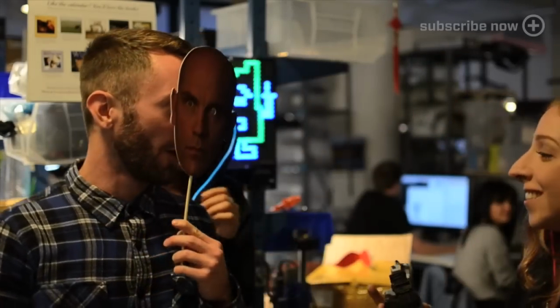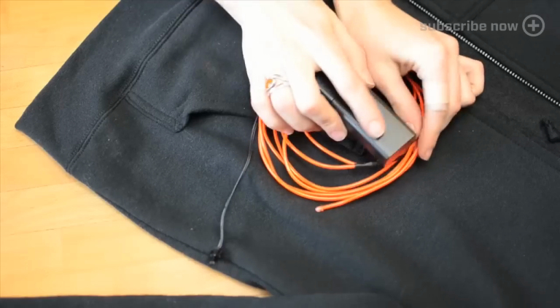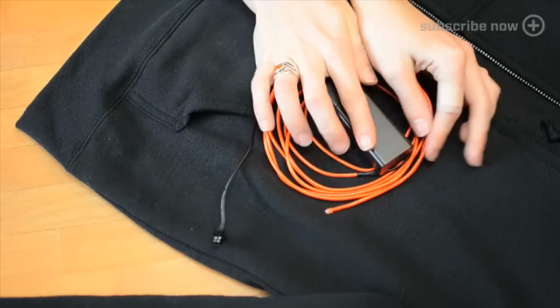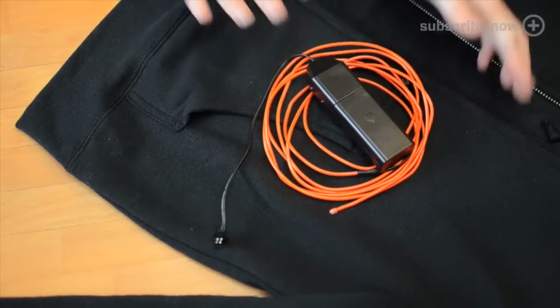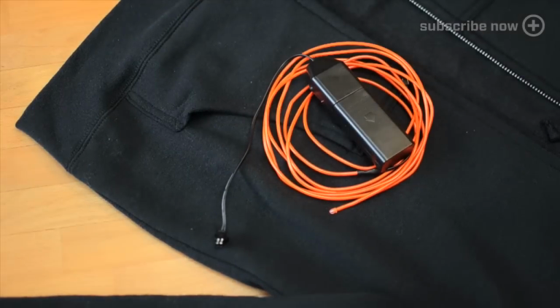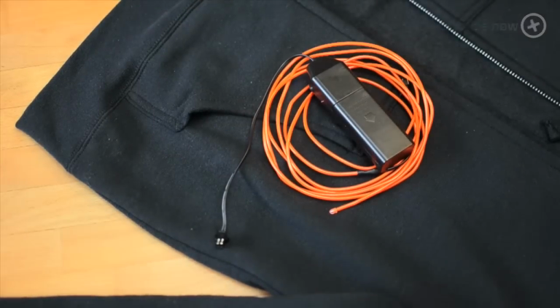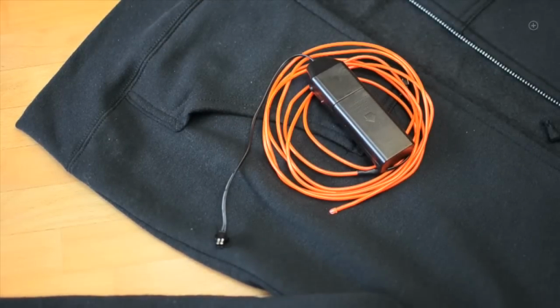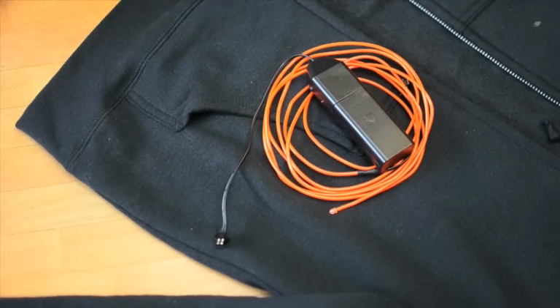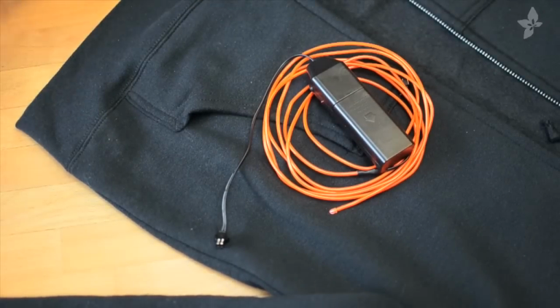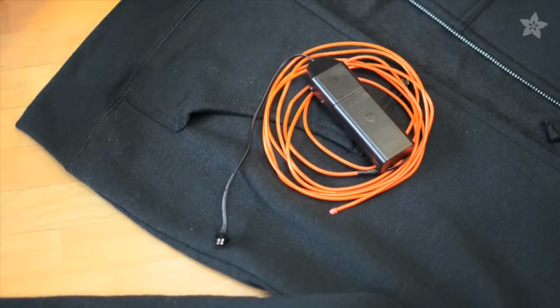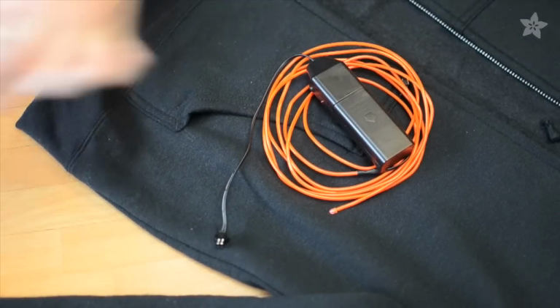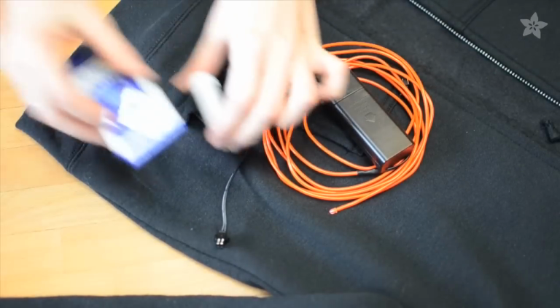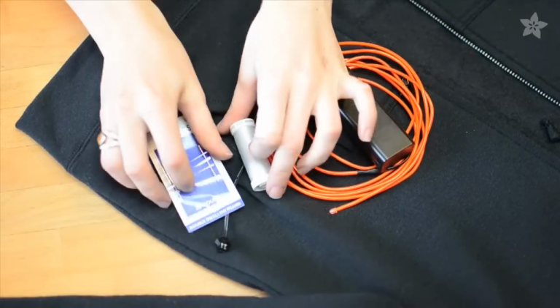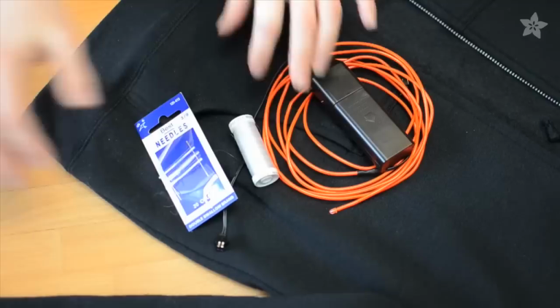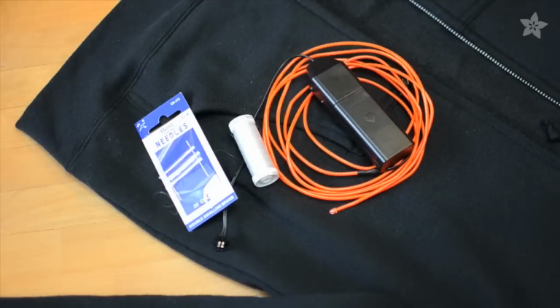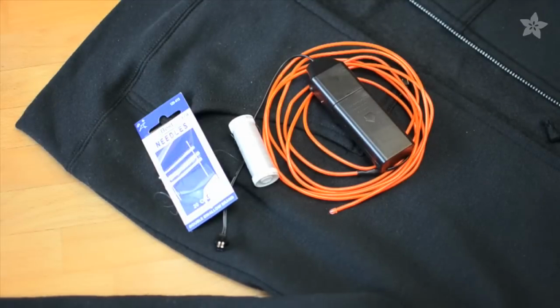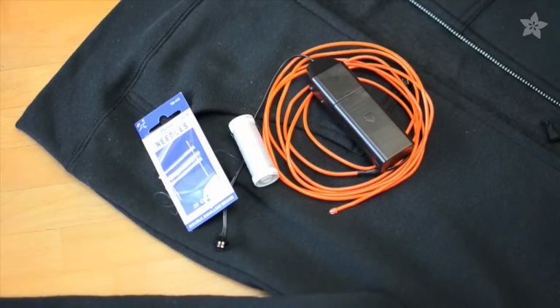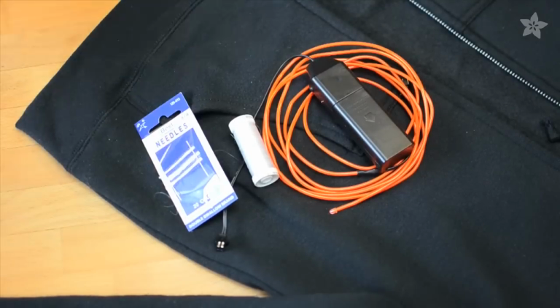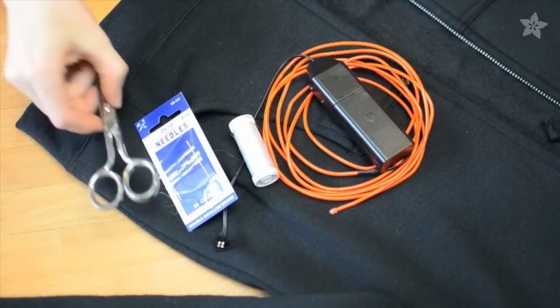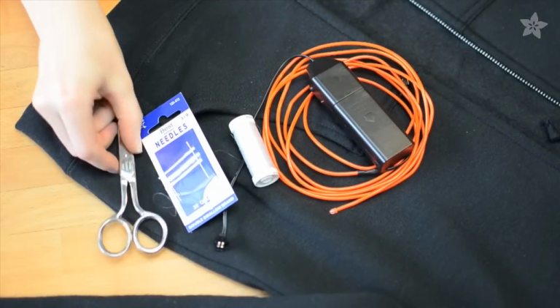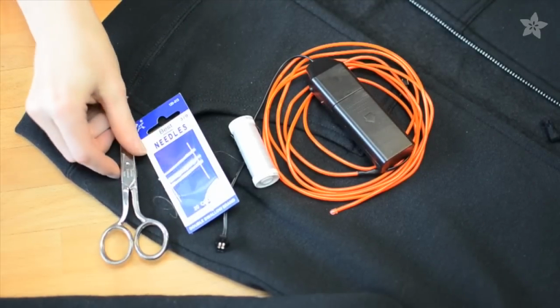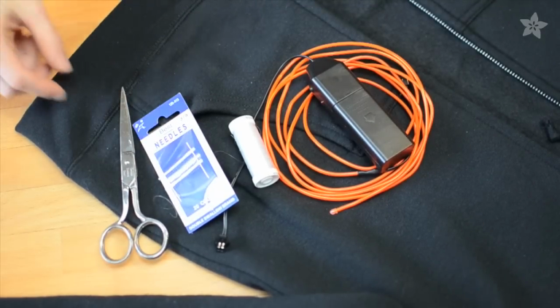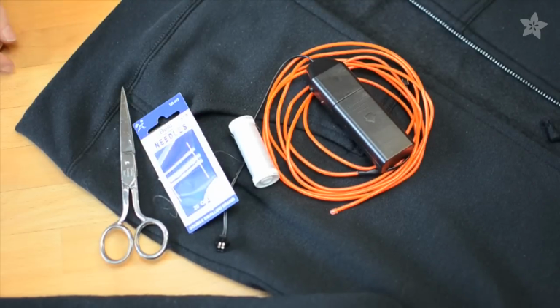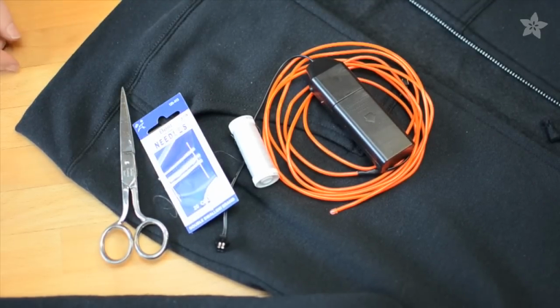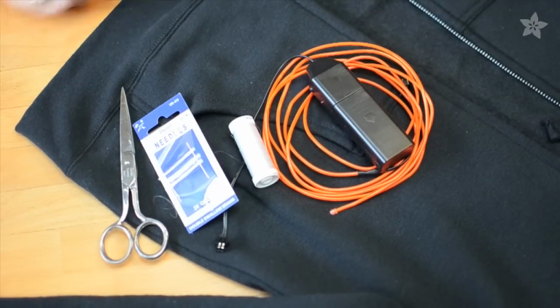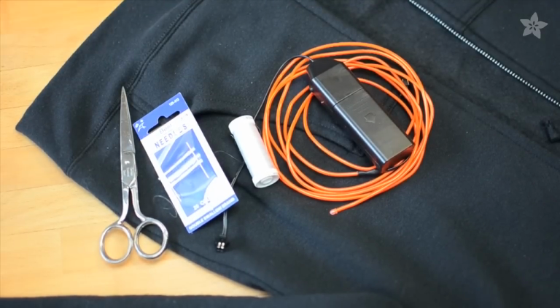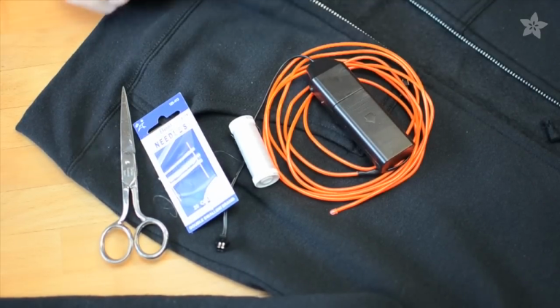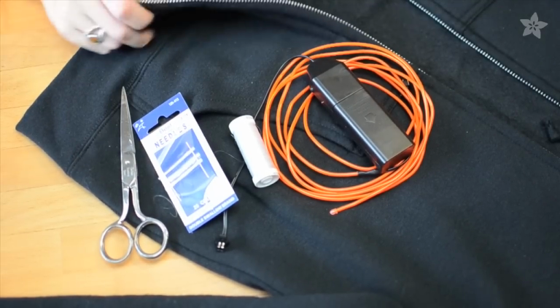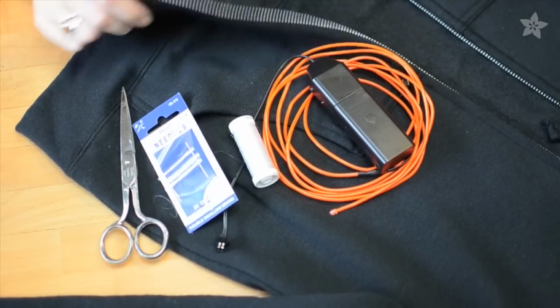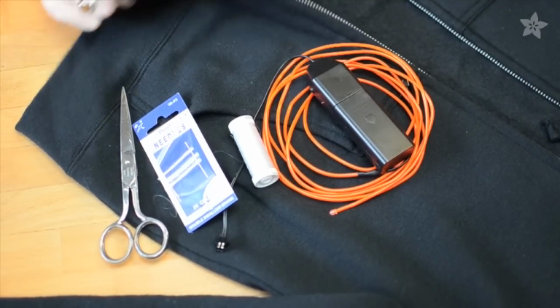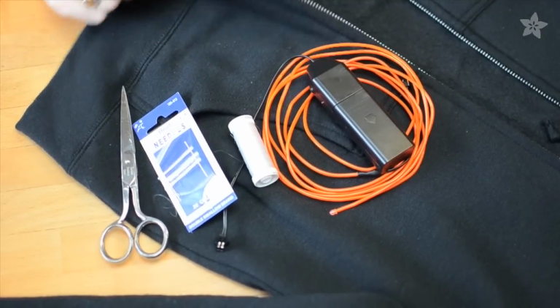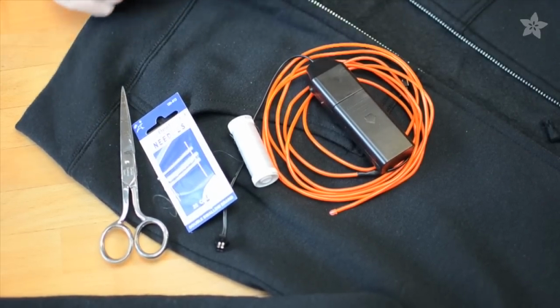All you need for this project is an EL Wire Starter Pack from Adafruit, a needle and thread, scissors, and your favorite hoodie, of course.